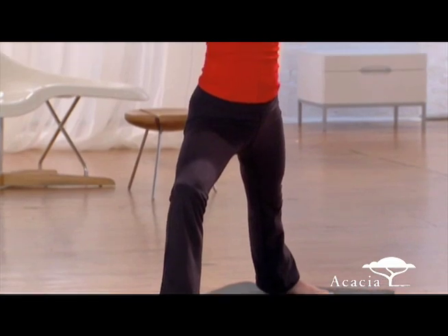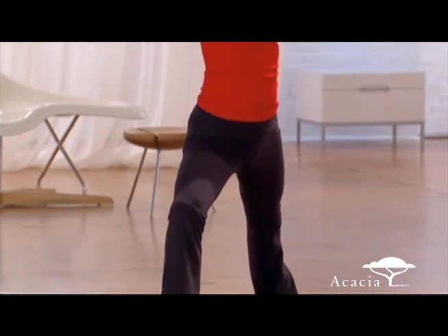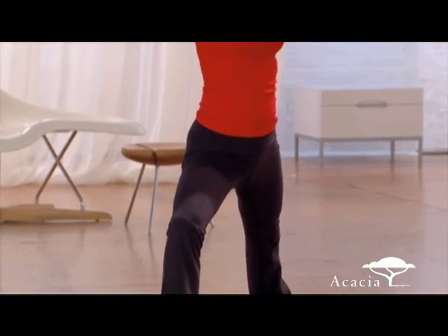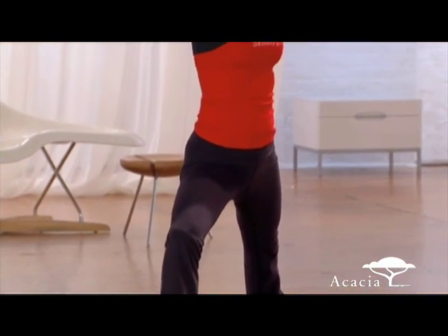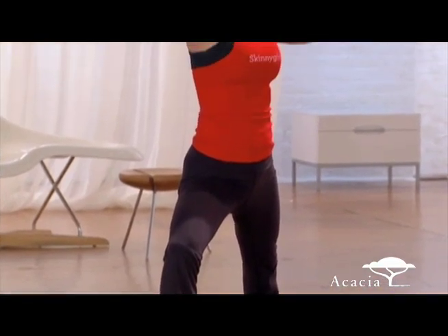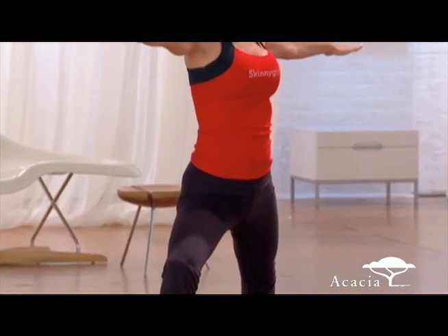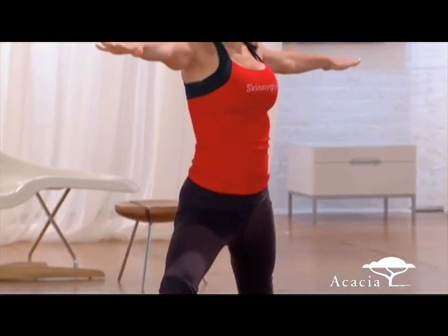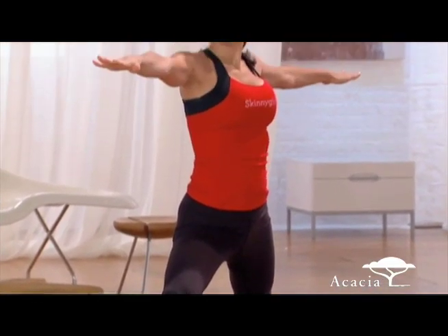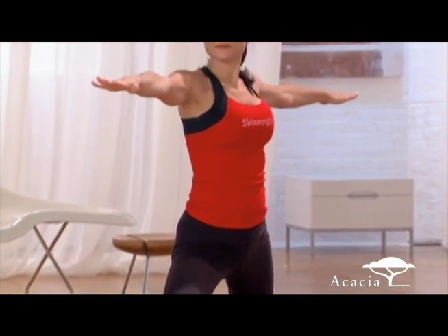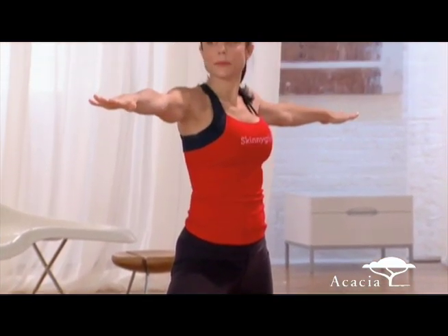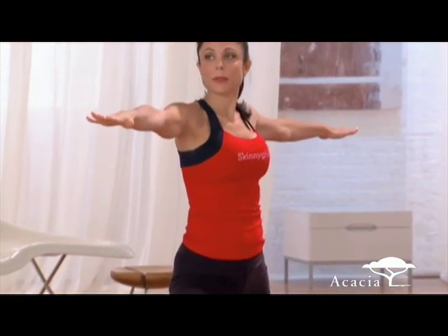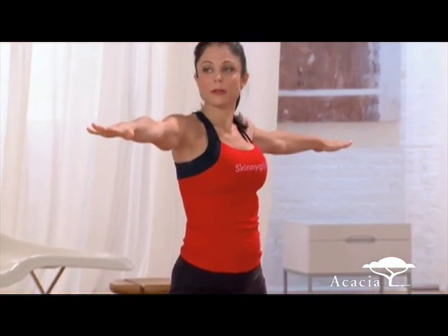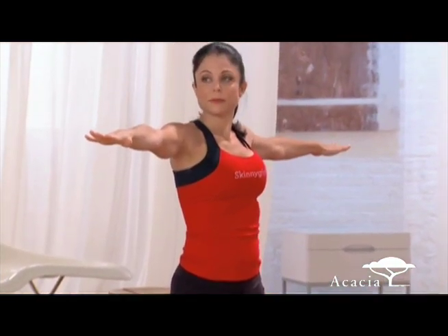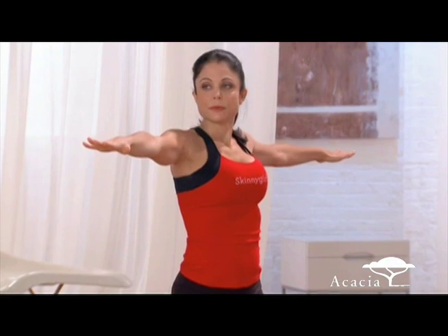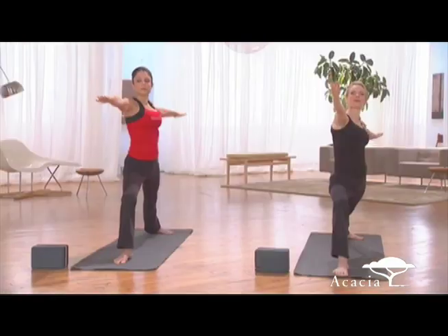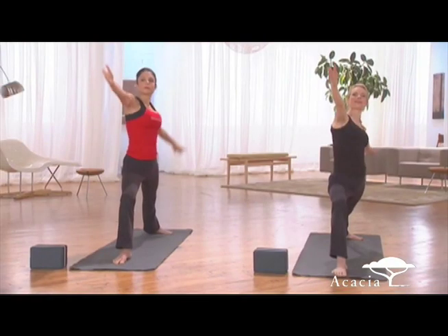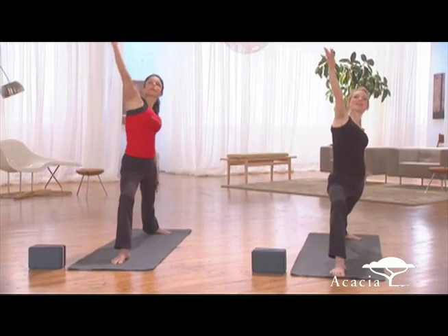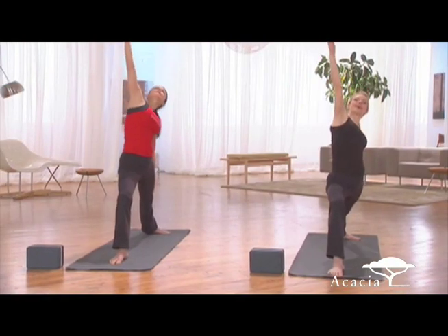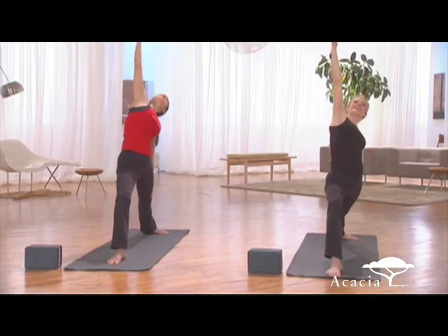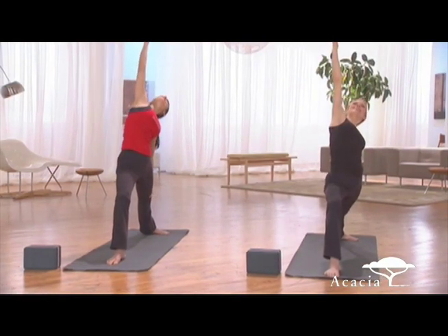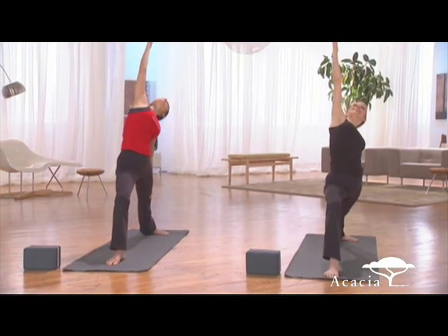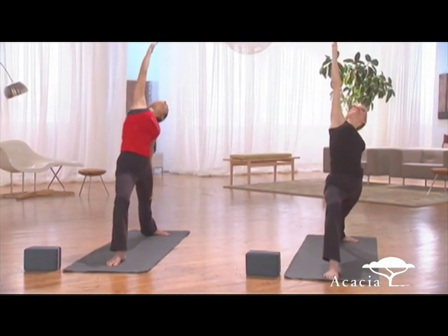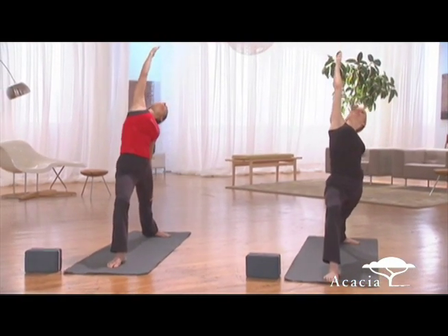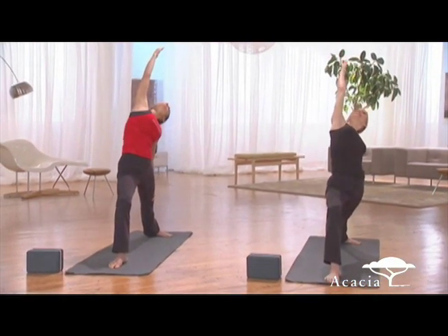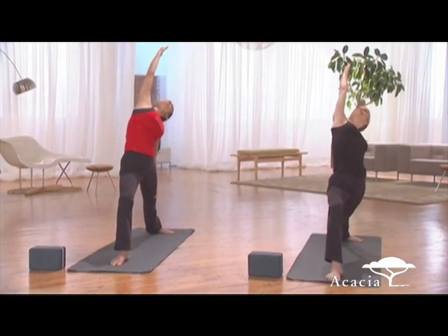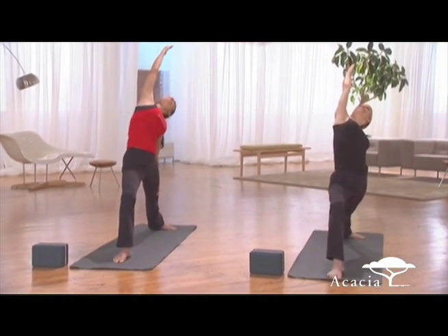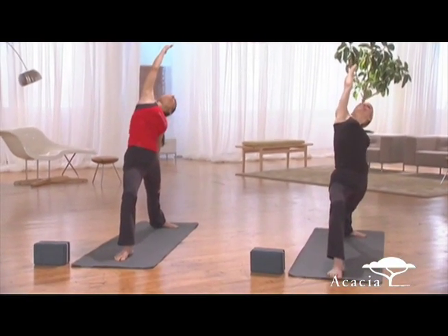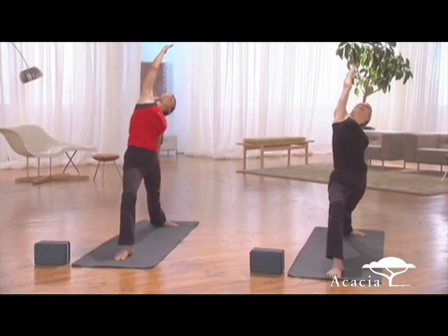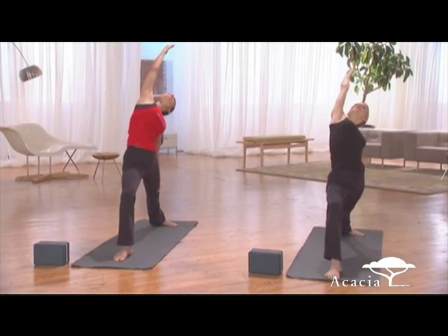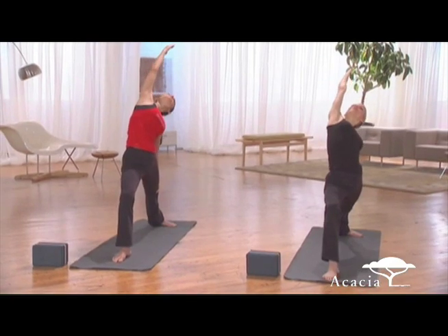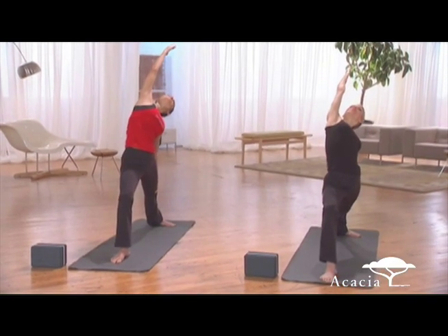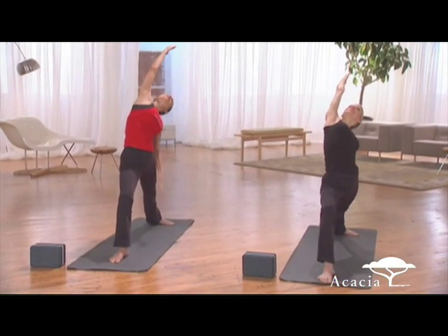Take another breath in. Exhale all the air out. Now we're going to reverse the warrior, so take your back hand down. Inhale. This feels so nice — really good for the waist.